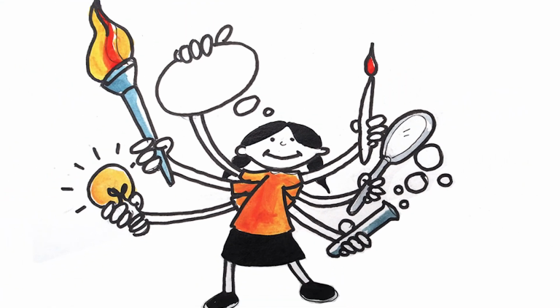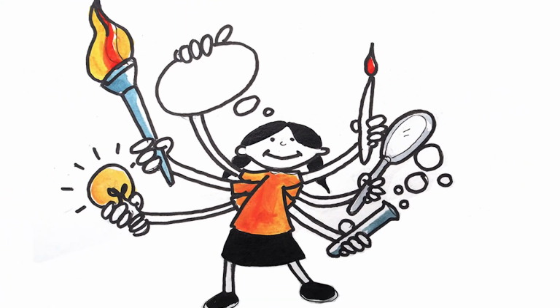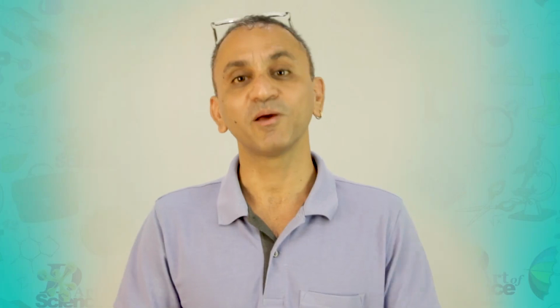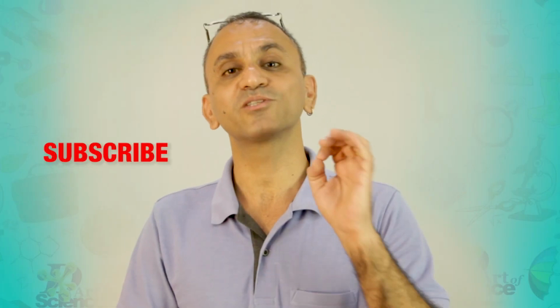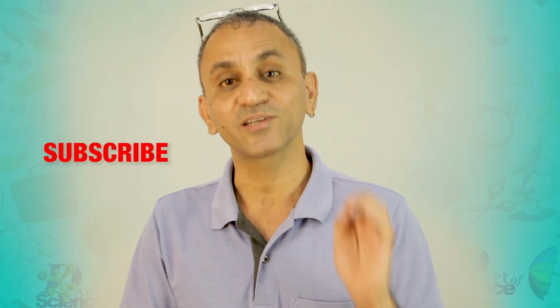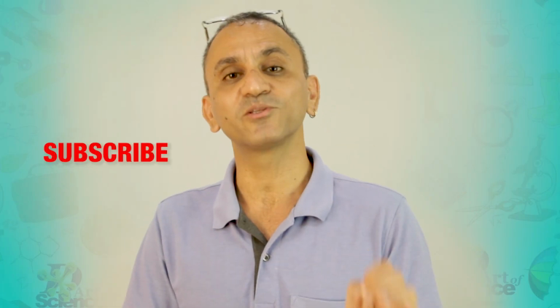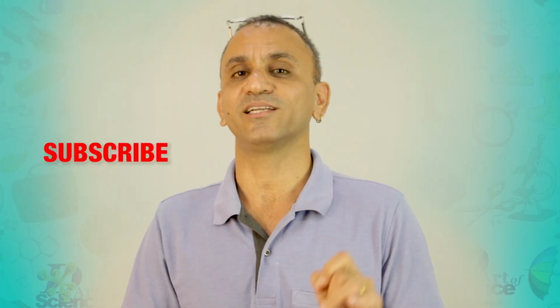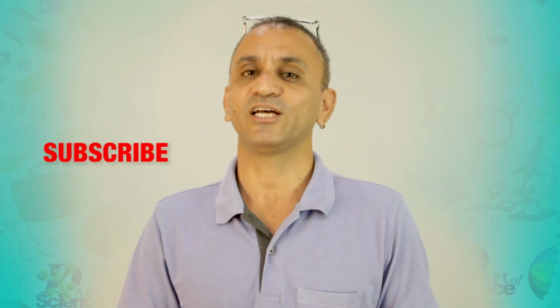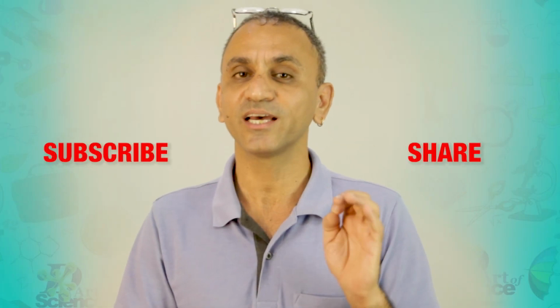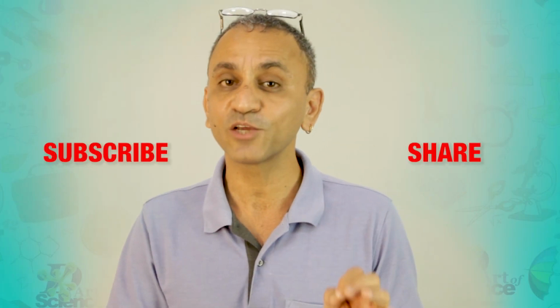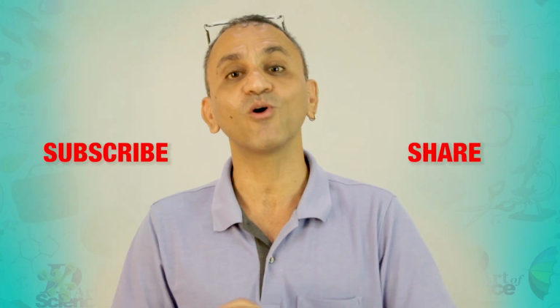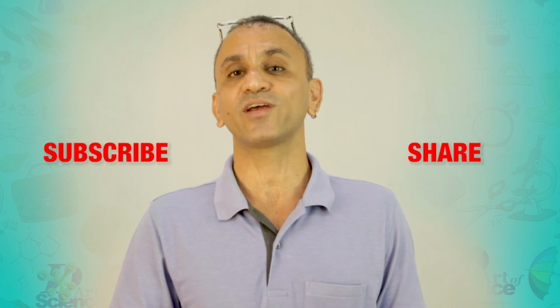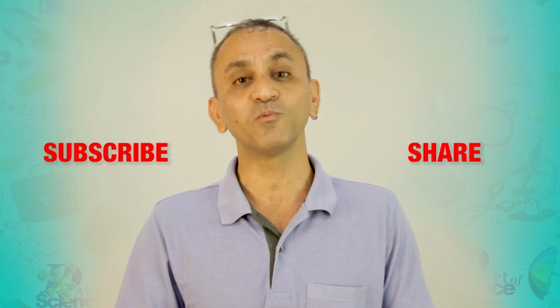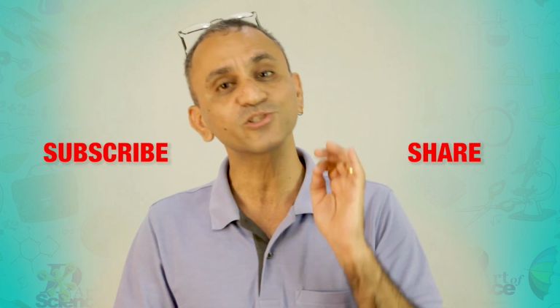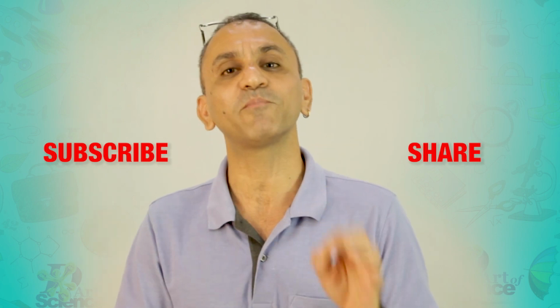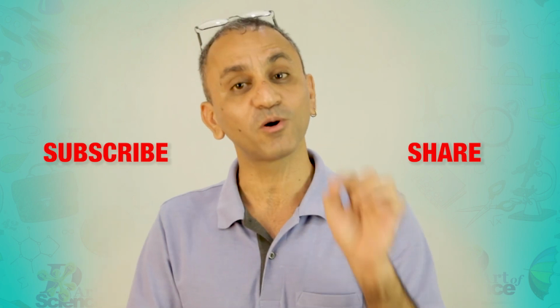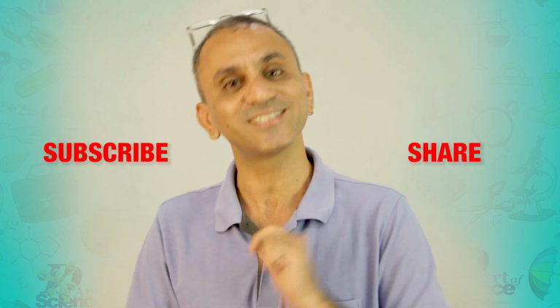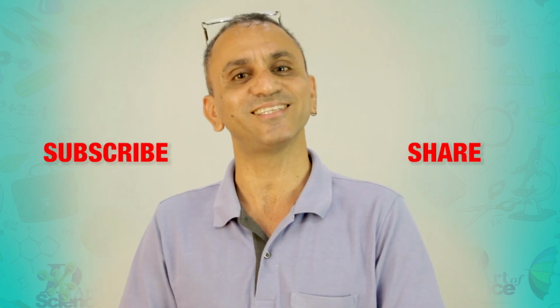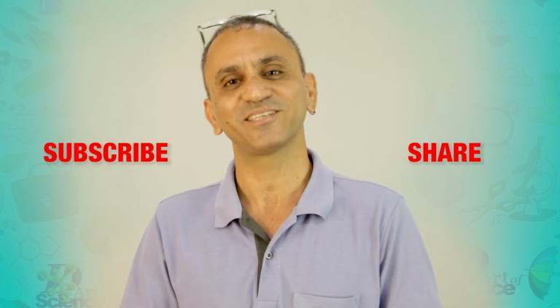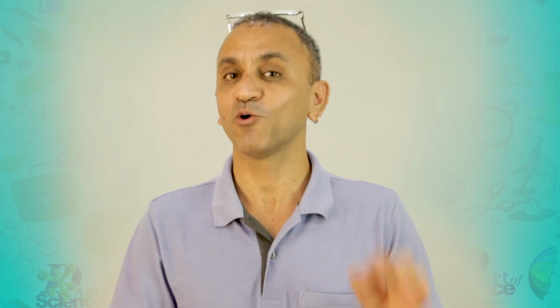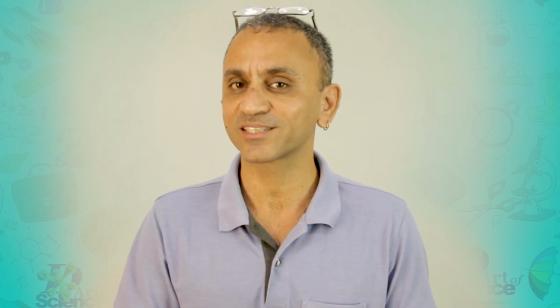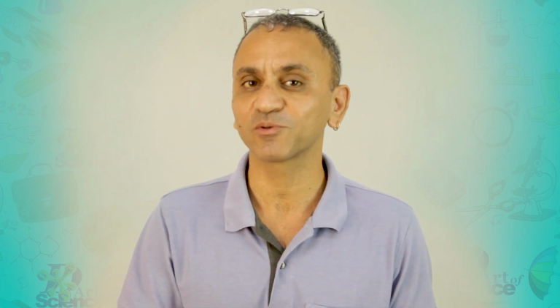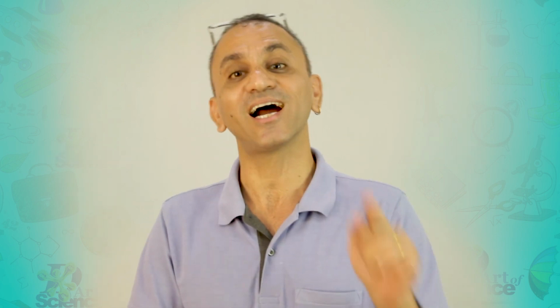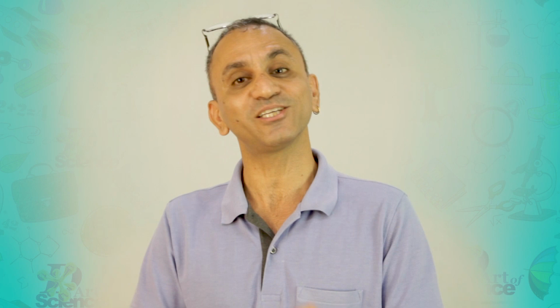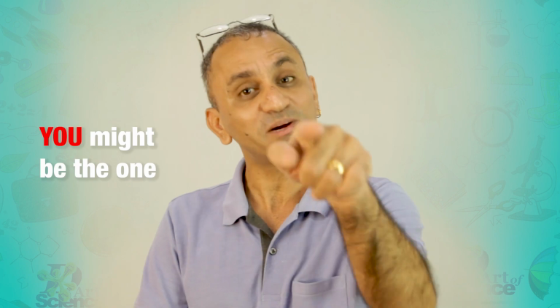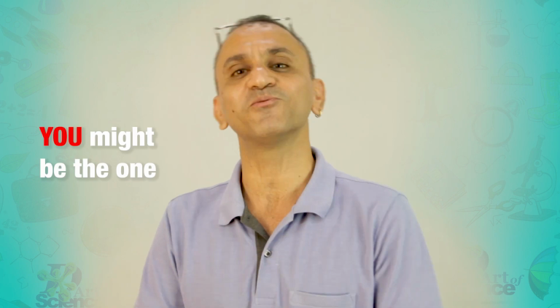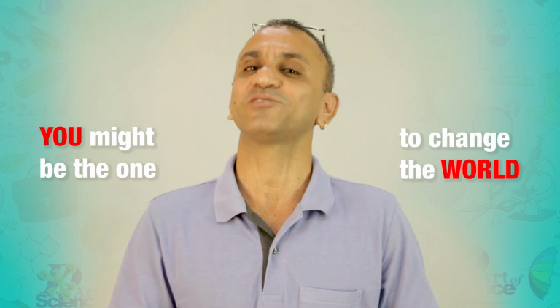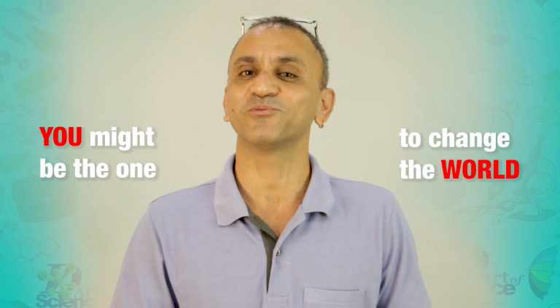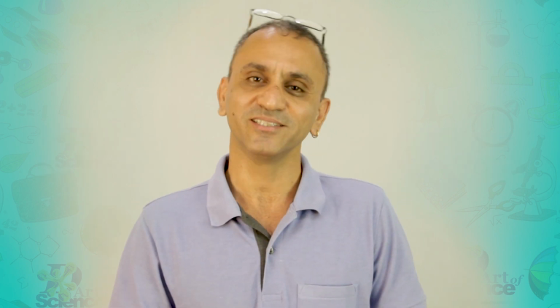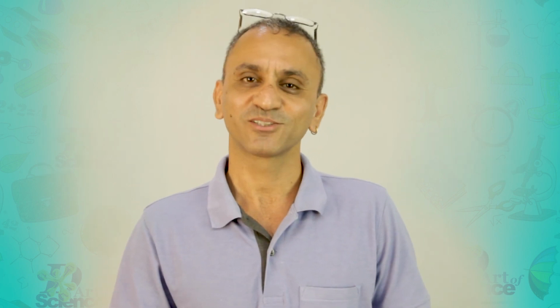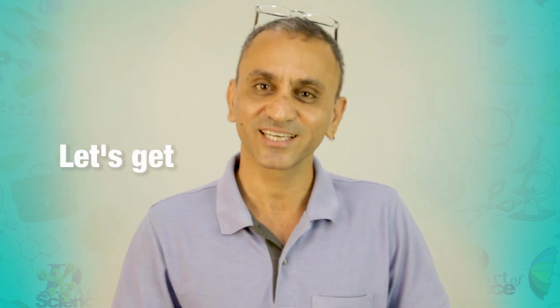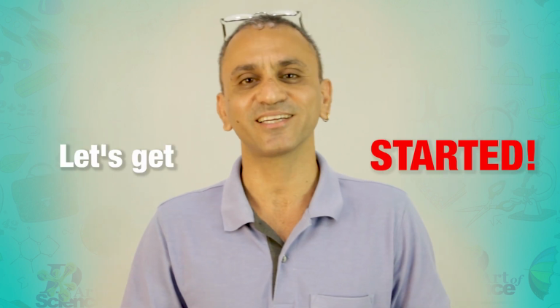Before you start, remember to subscribe to the channel and share this link with all your friends who might also be happy to know about this series. I hope you're excited, because I think you might be the one to change the world. So let's get started.